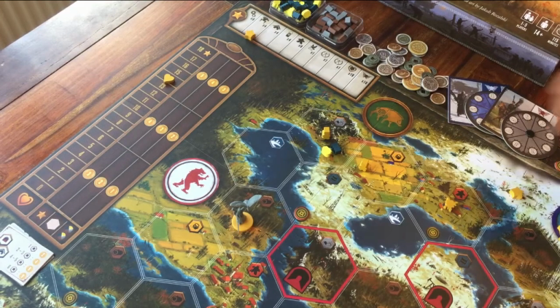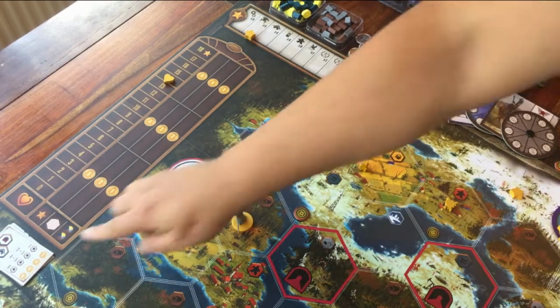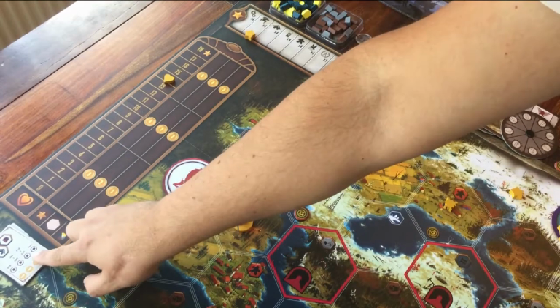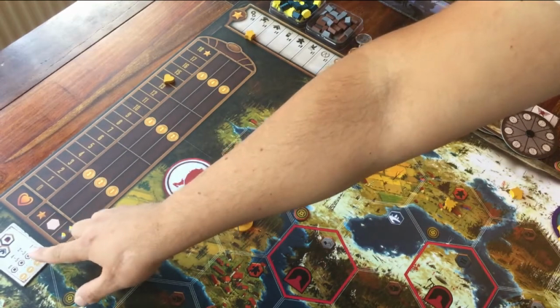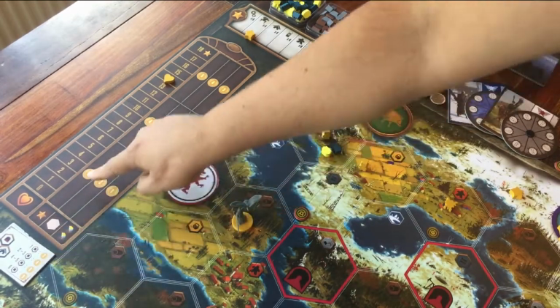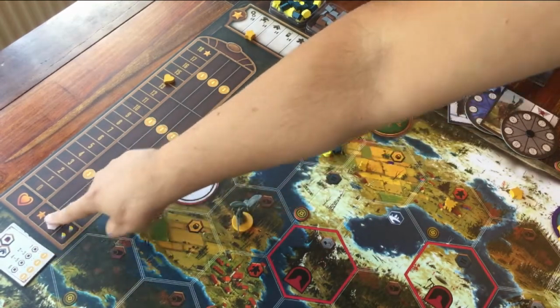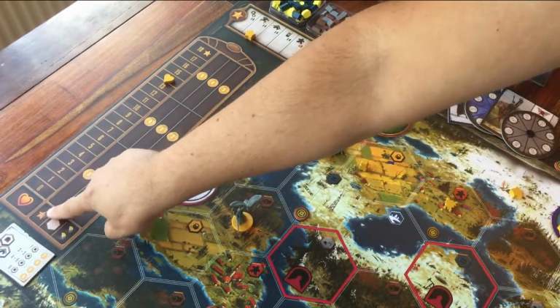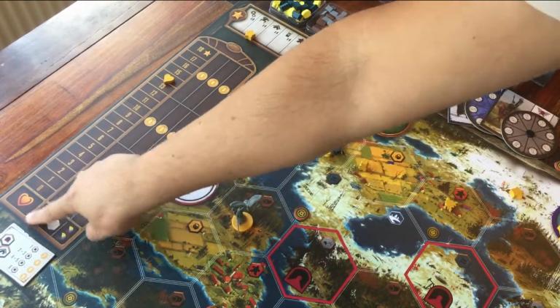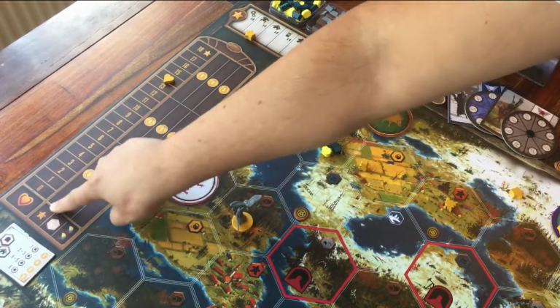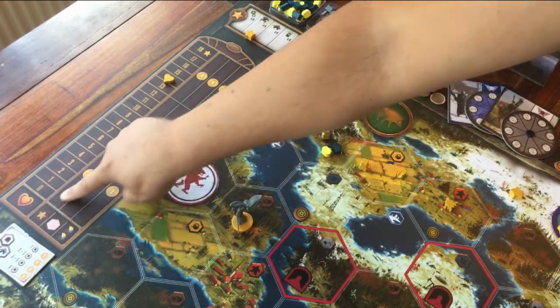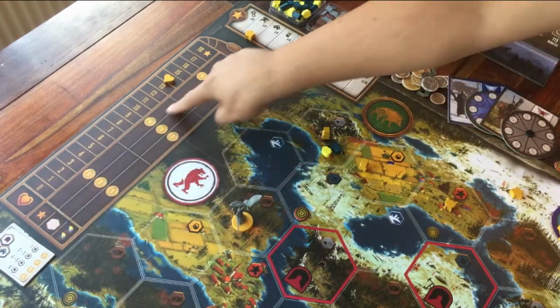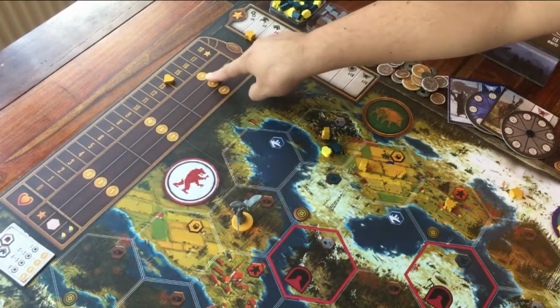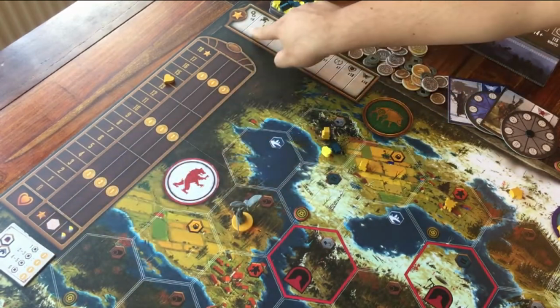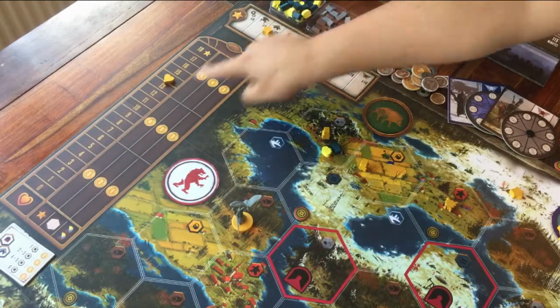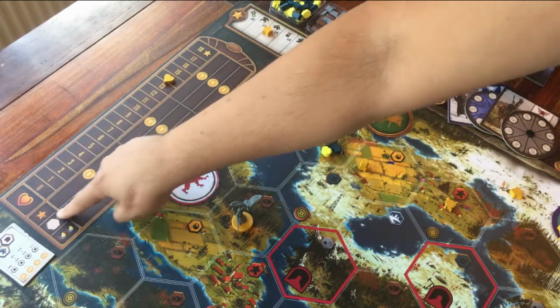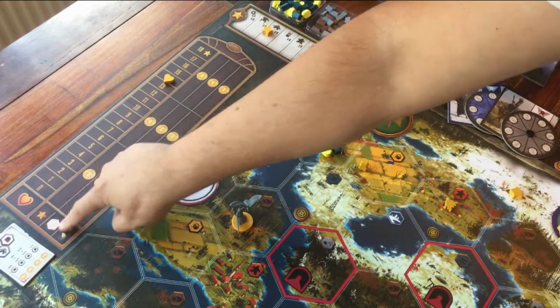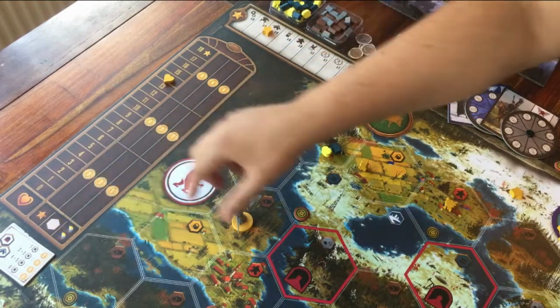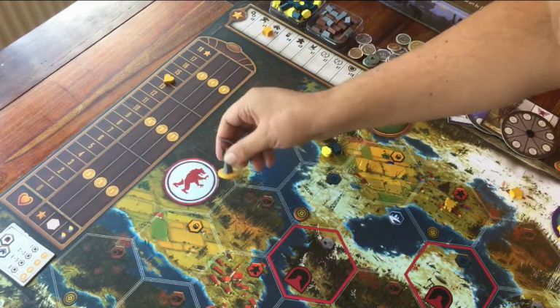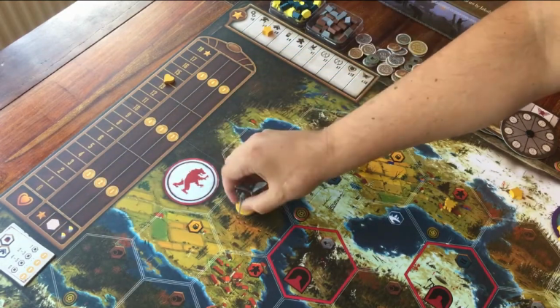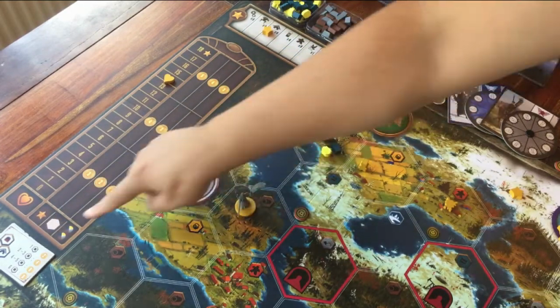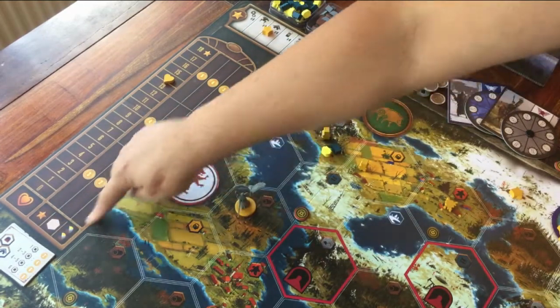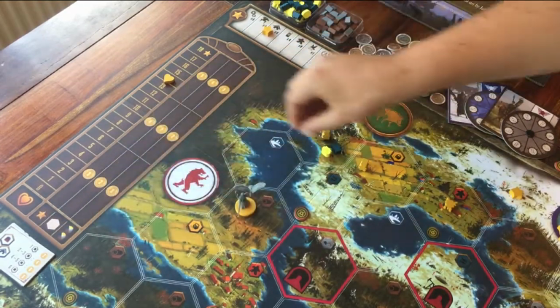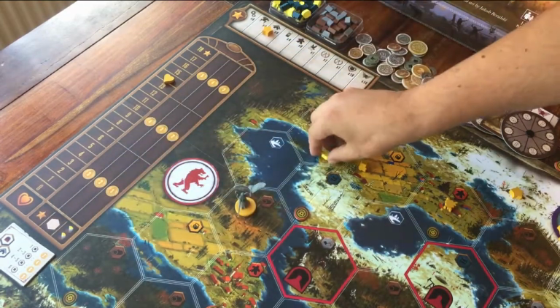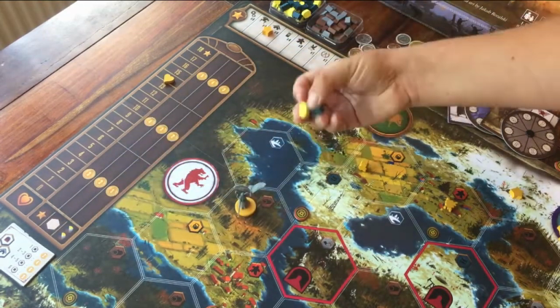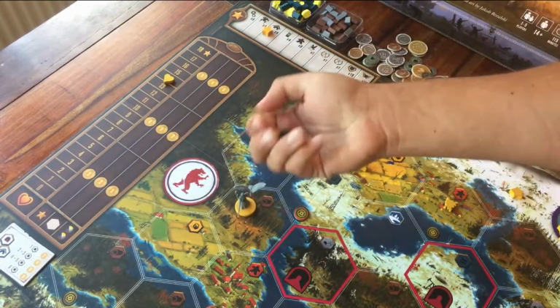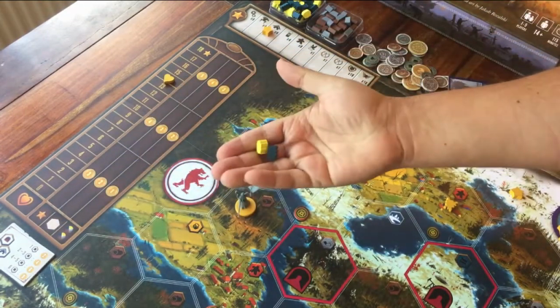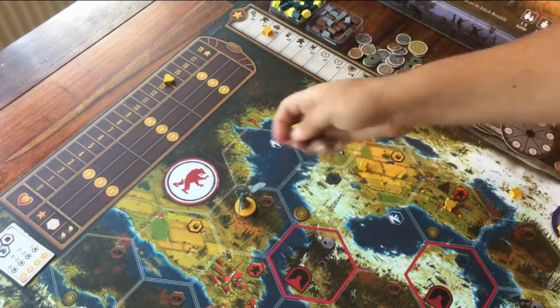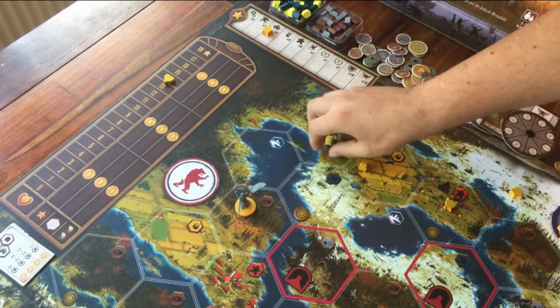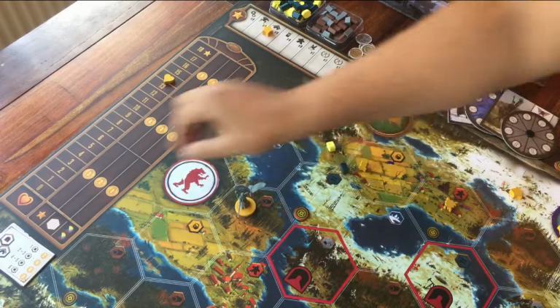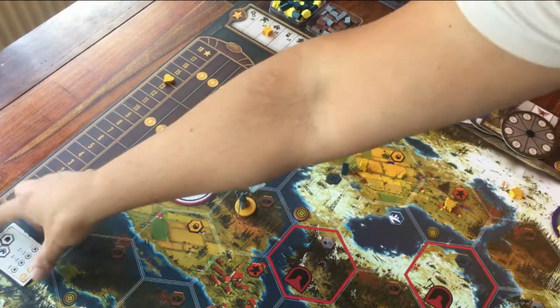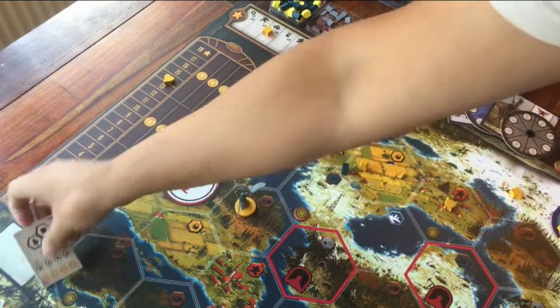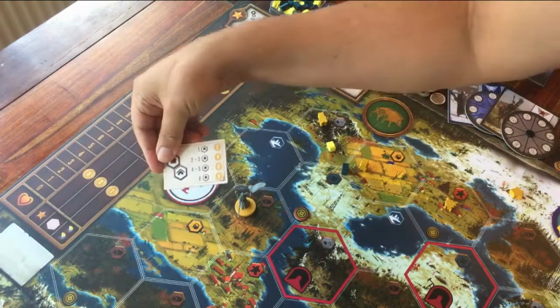So again, at the end of the game you score points for how many stars you've placed, how many areas you control, how many resources you still have, and for whatever the little board says.